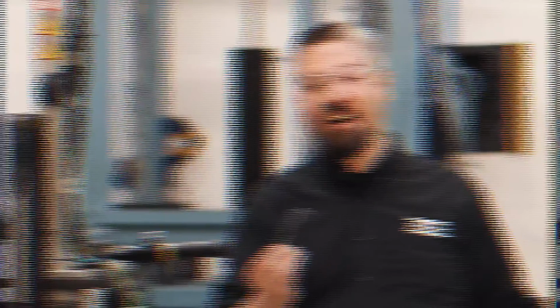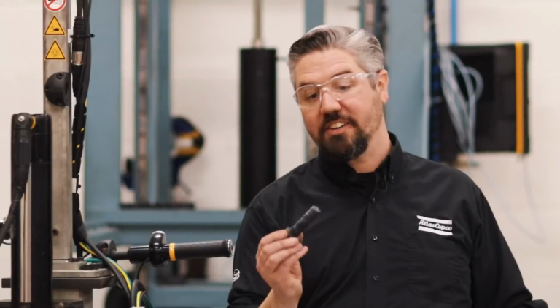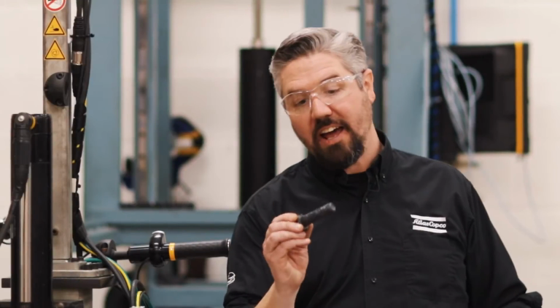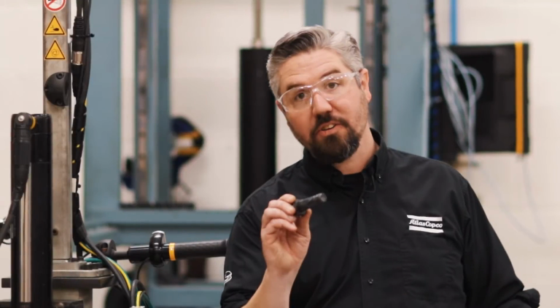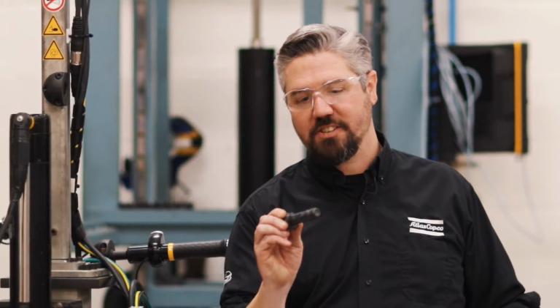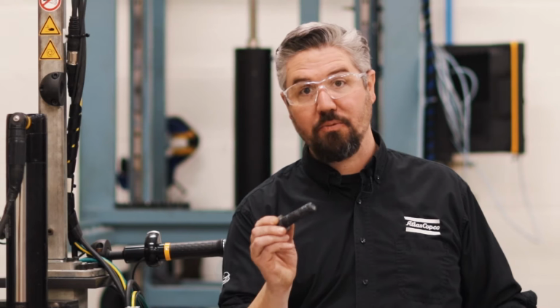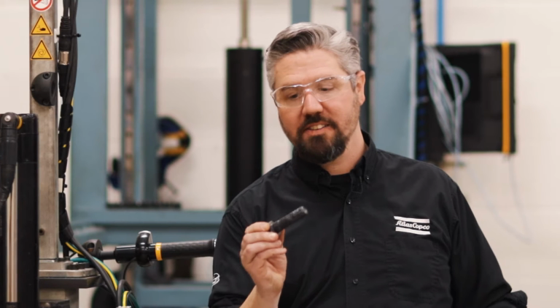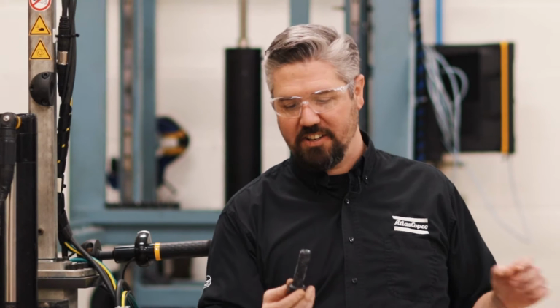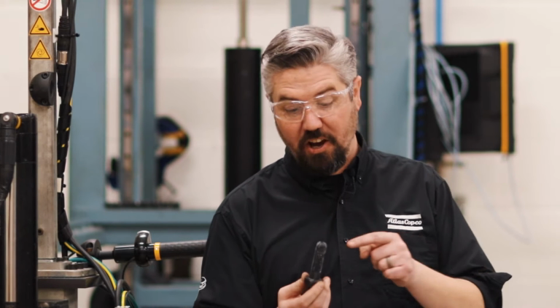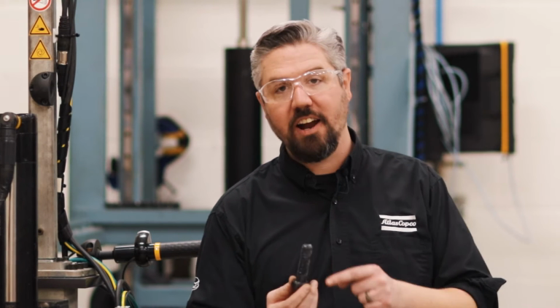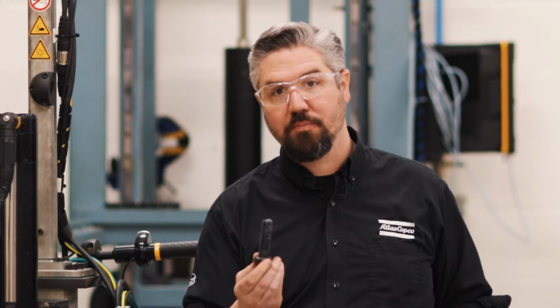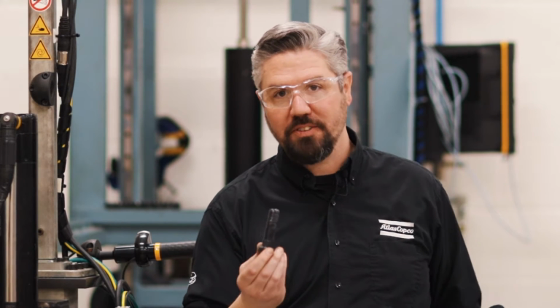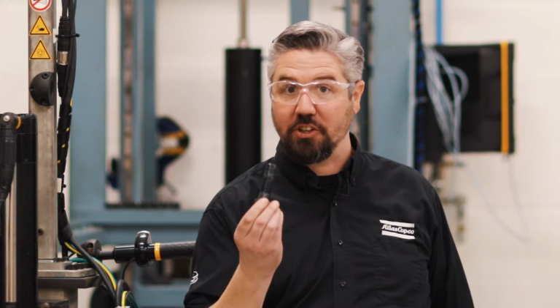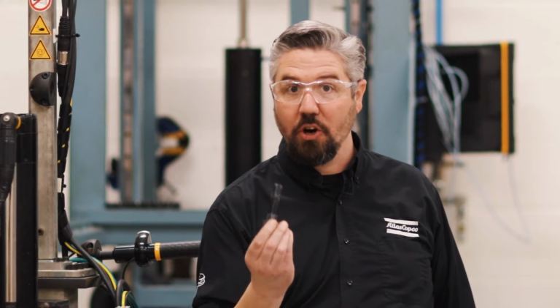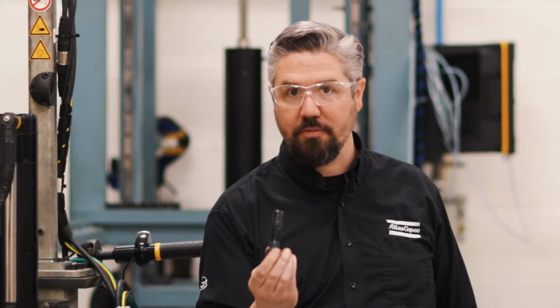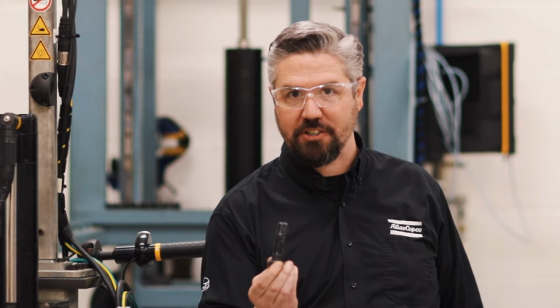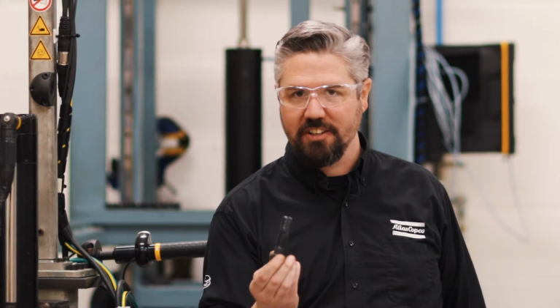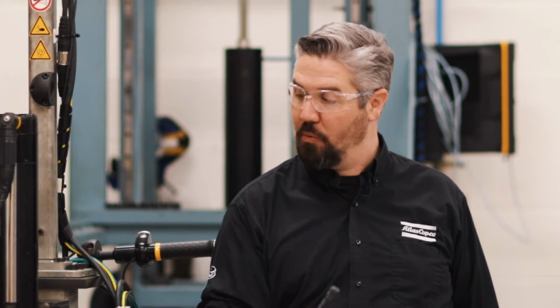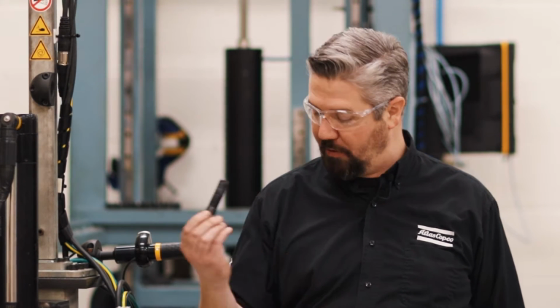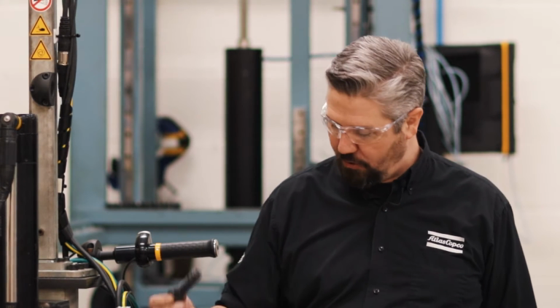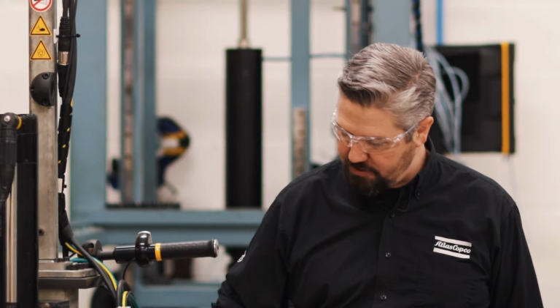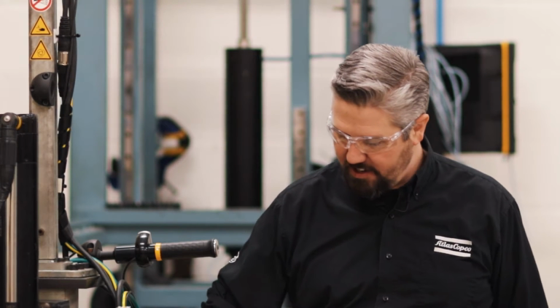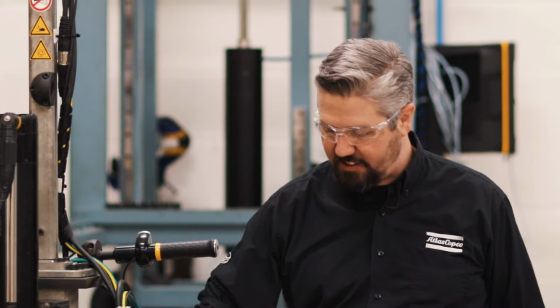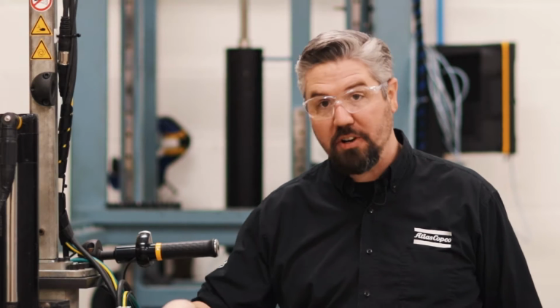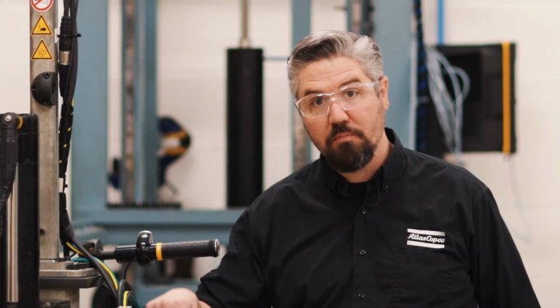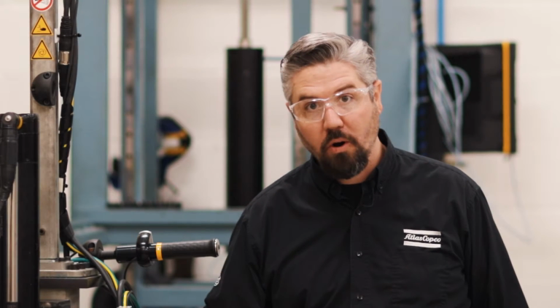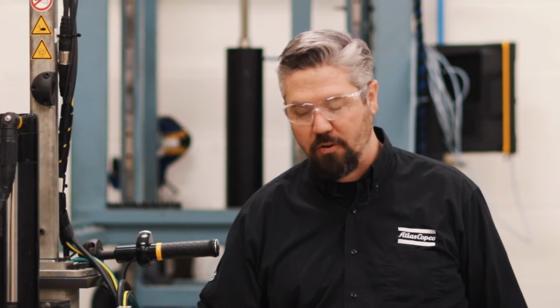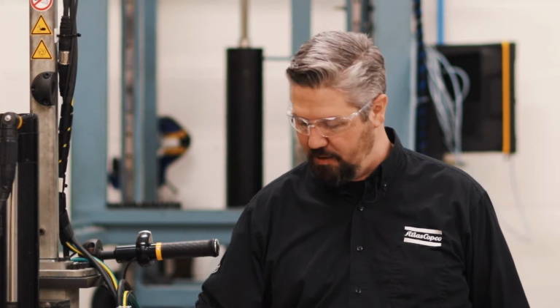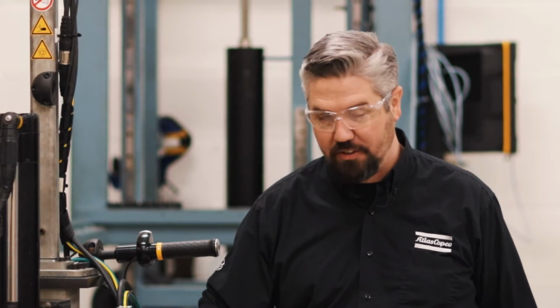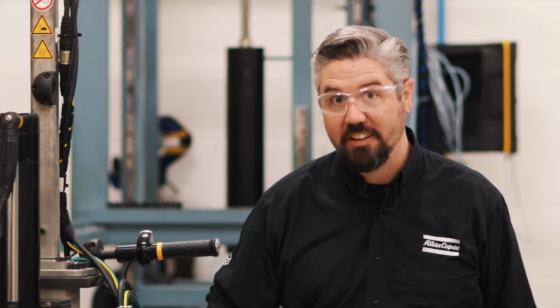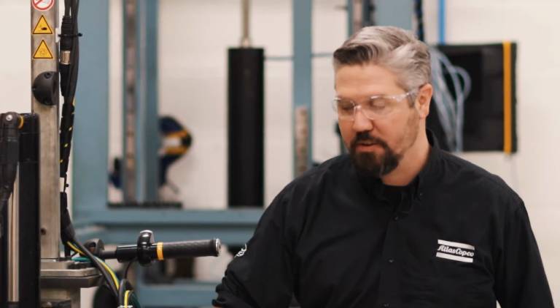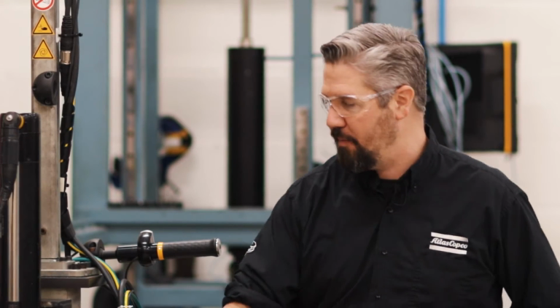Adding grease to the threads and to the under head of this bolt is gonna lower the friction. So when we apply torque to it it's gonna put even more force on the bolt. Let's see what happens.